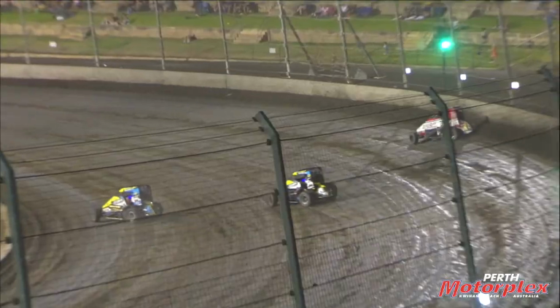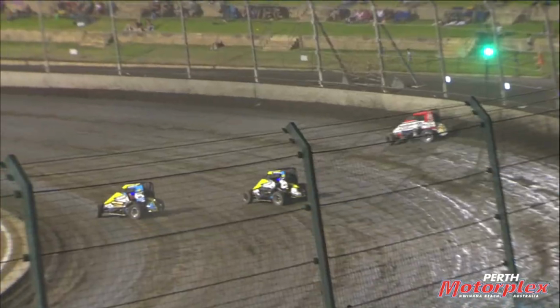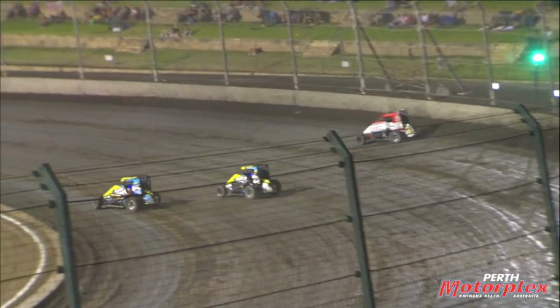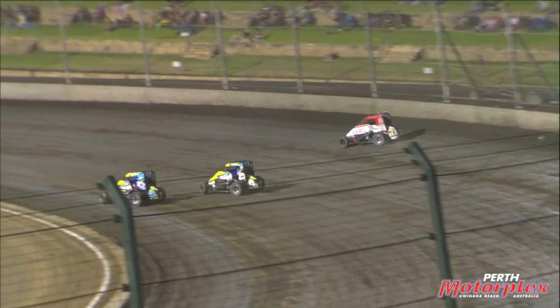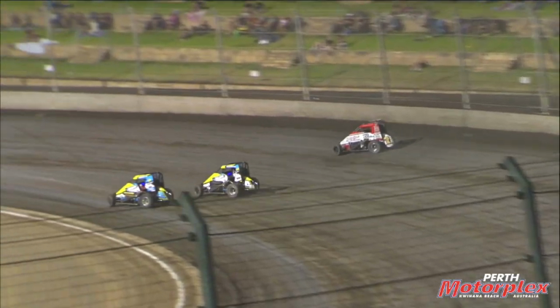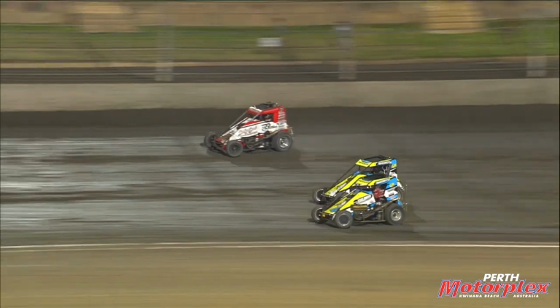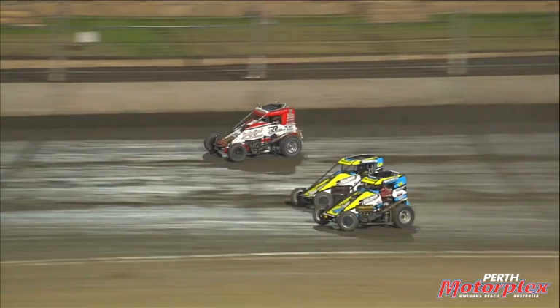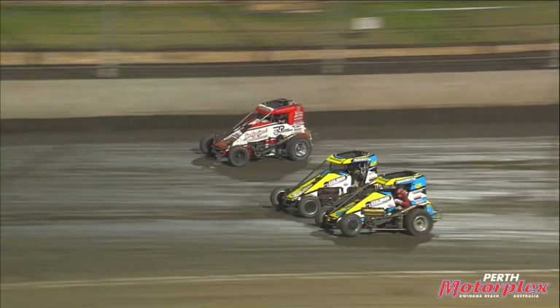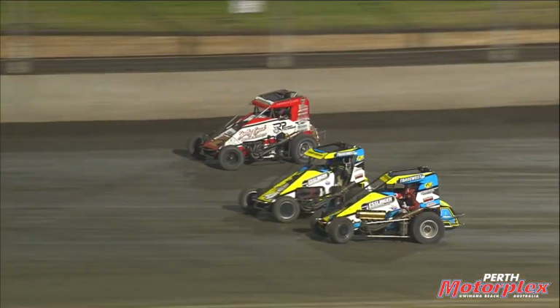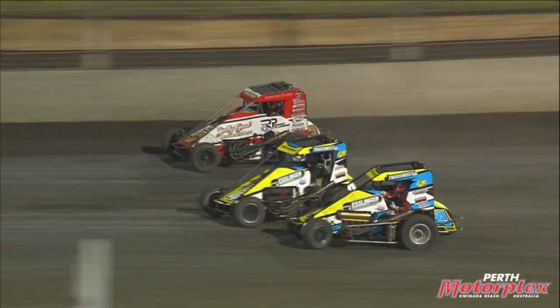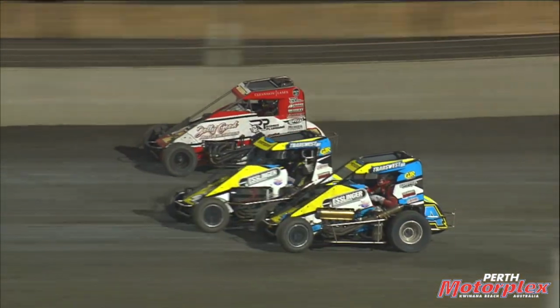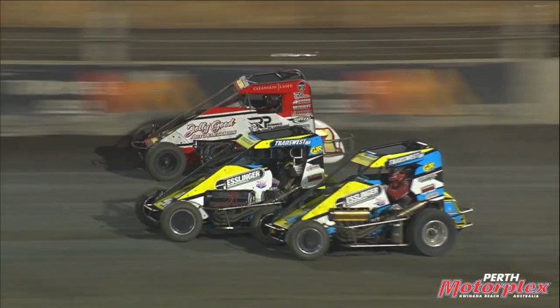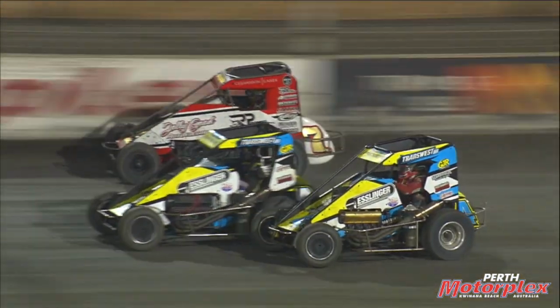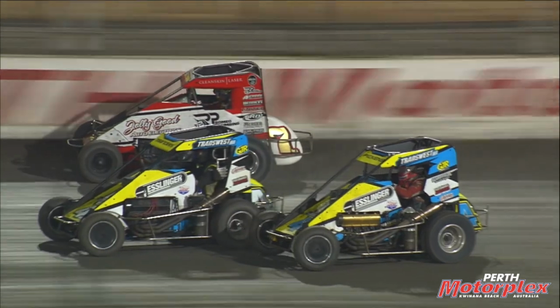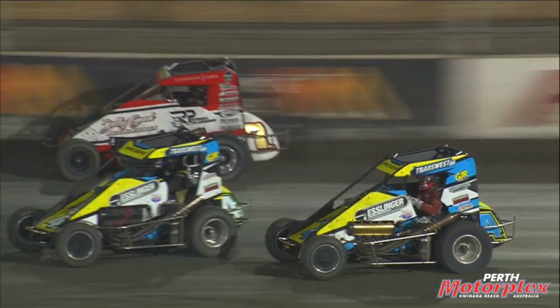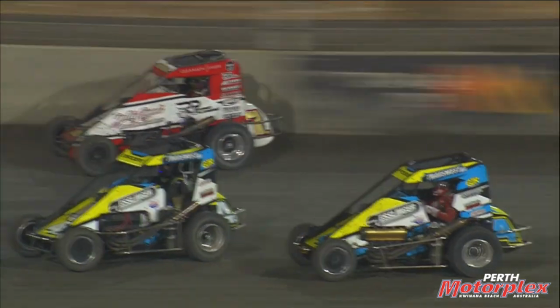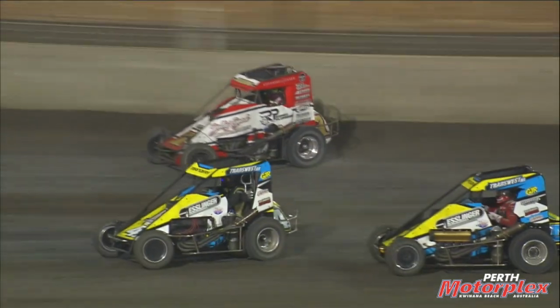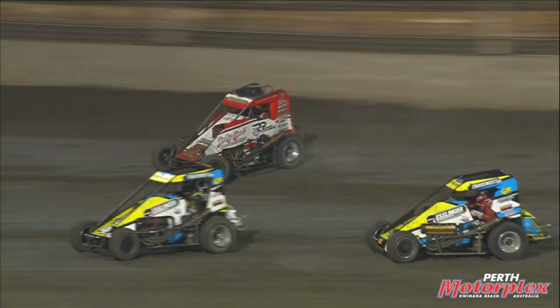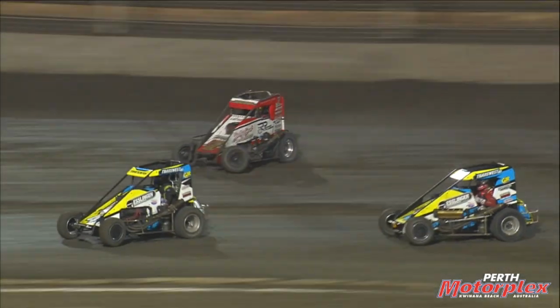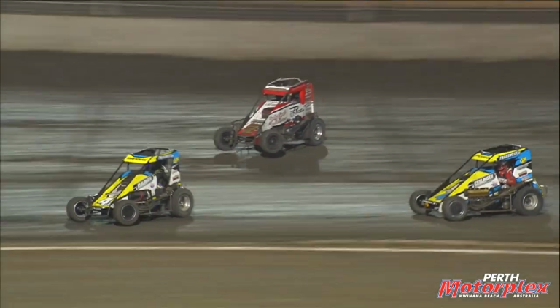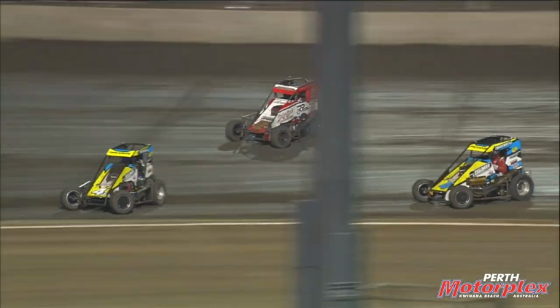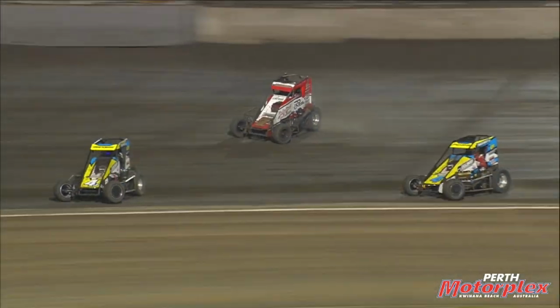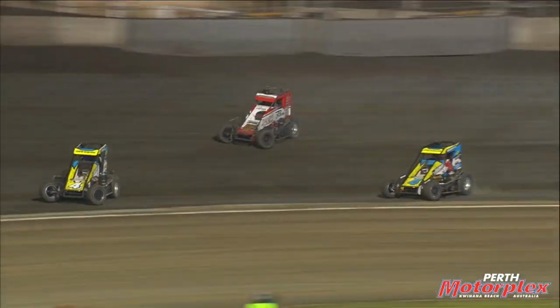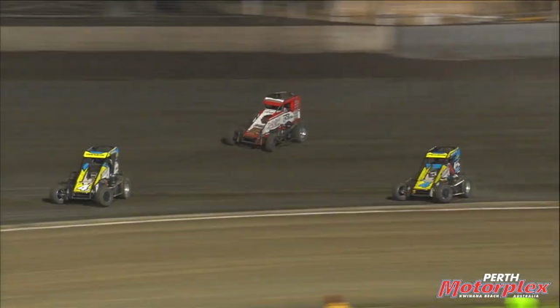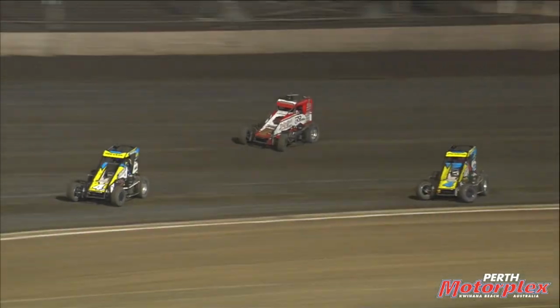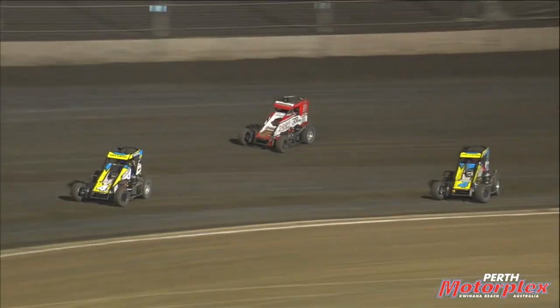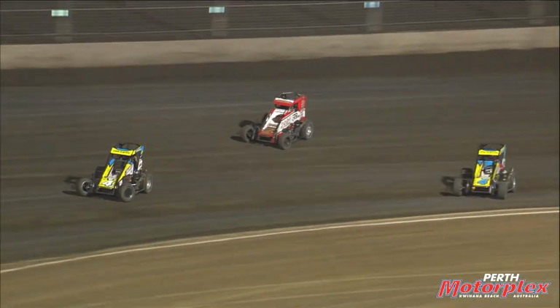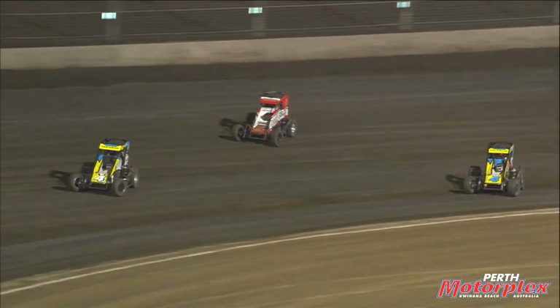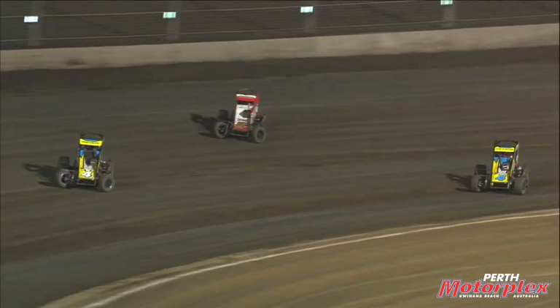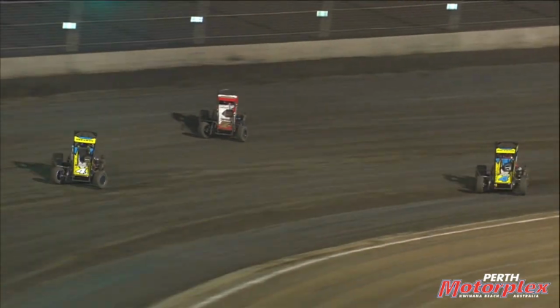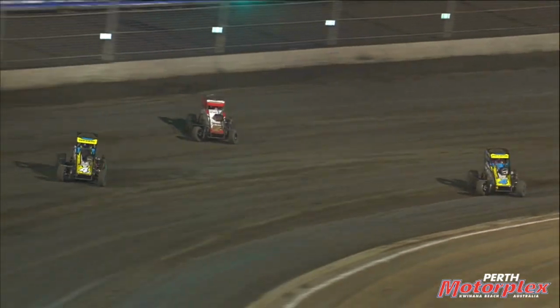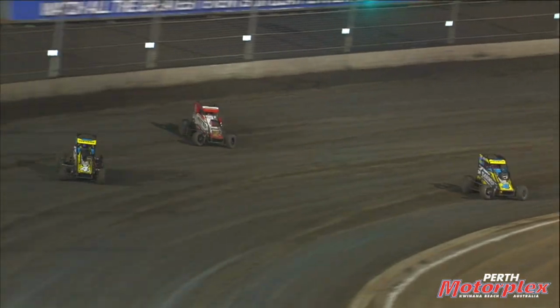Manders and Pickens — it's a row of three — unbelievable race here in the speedcars as they come out of three and four. Pickens is back in front.